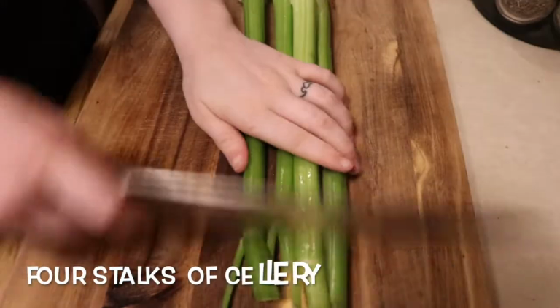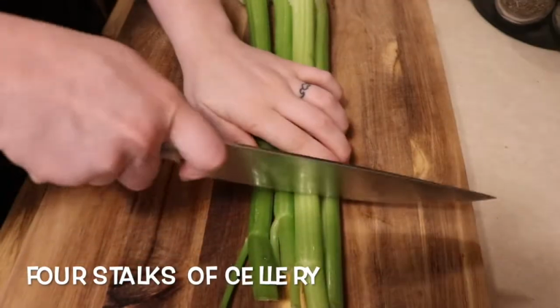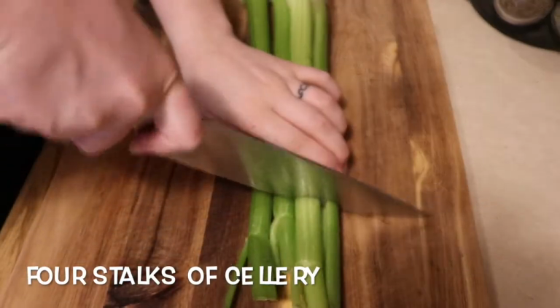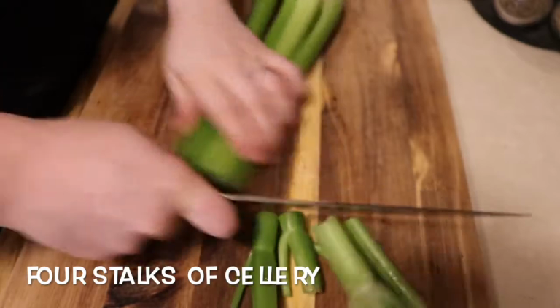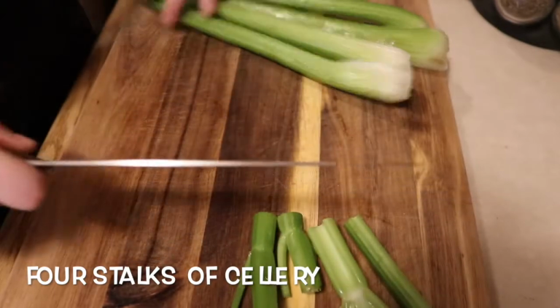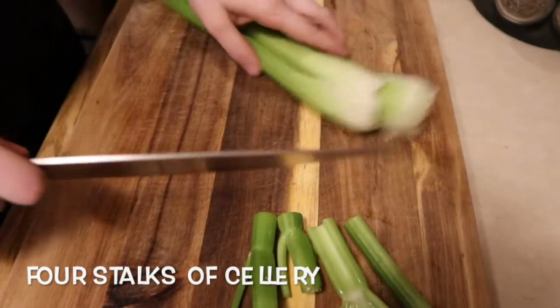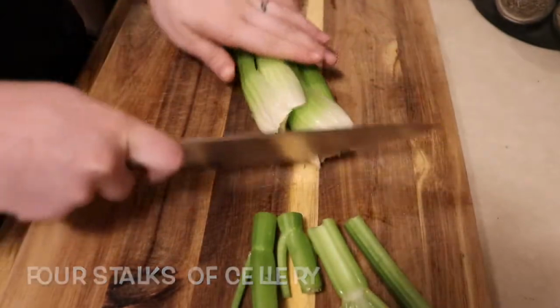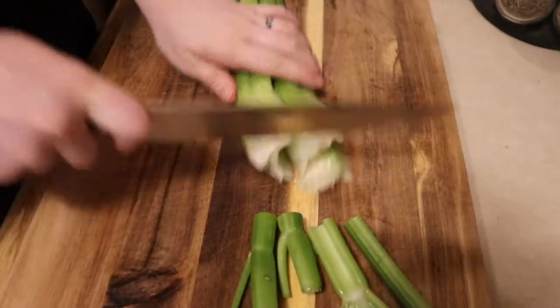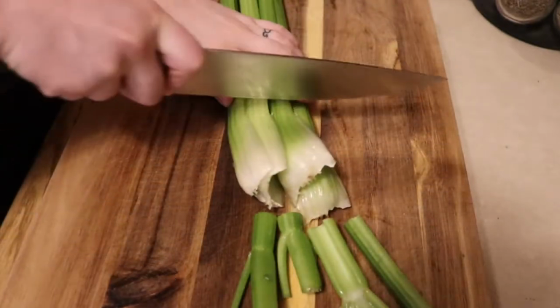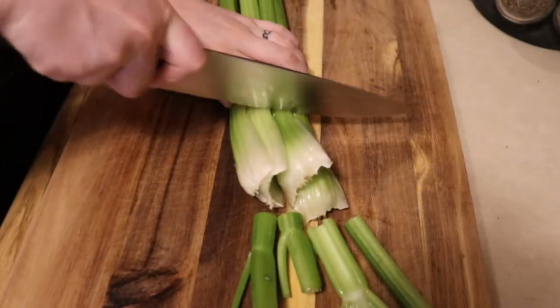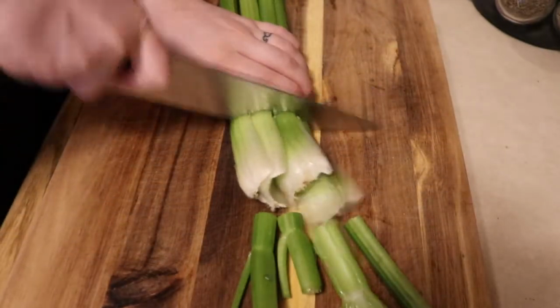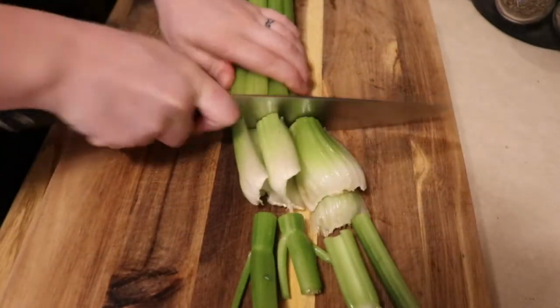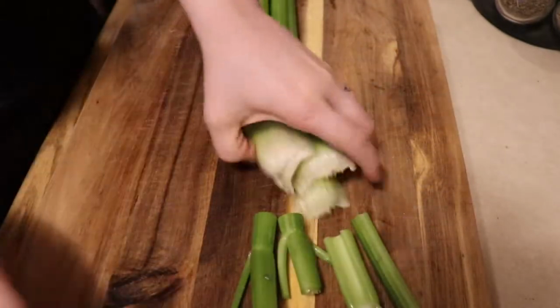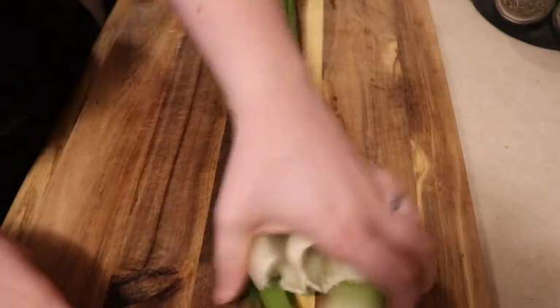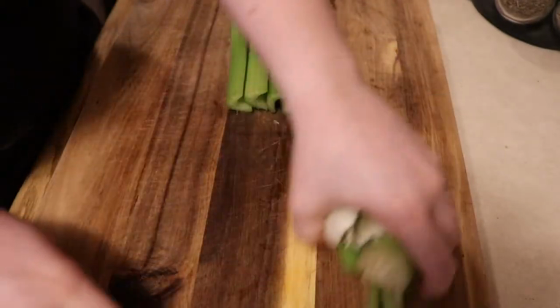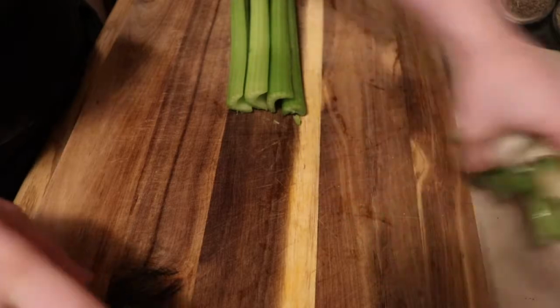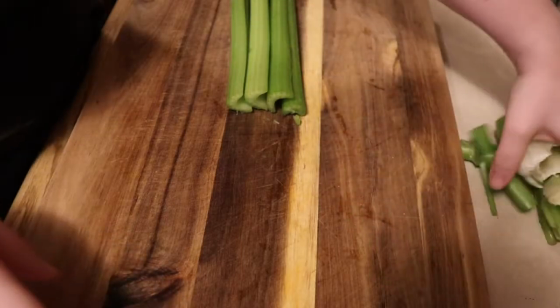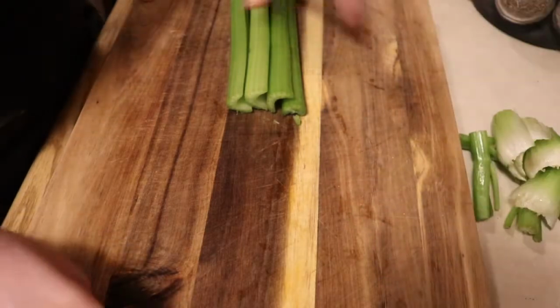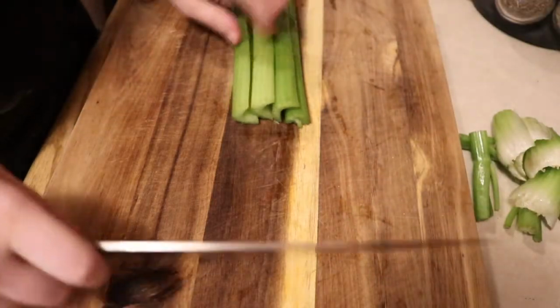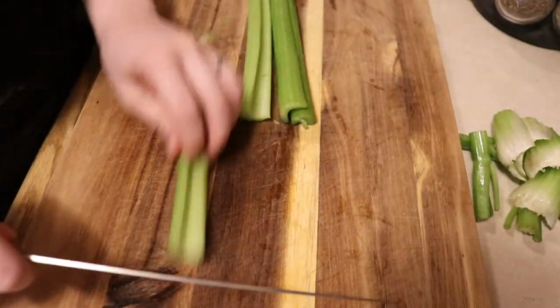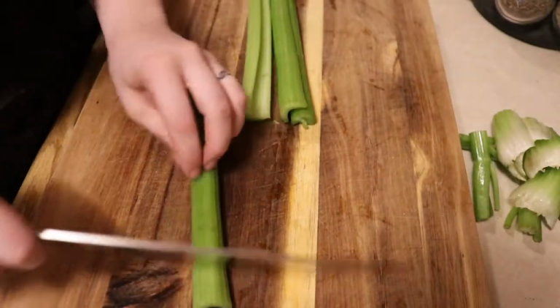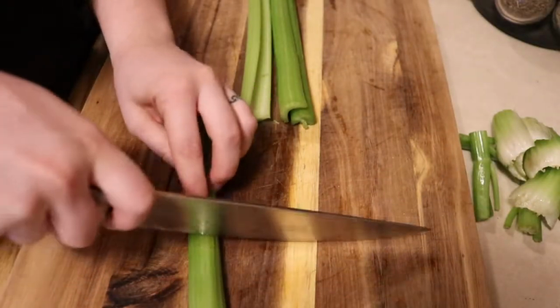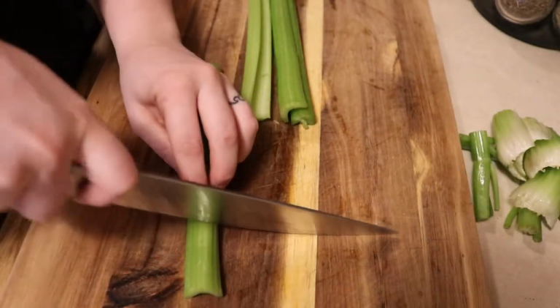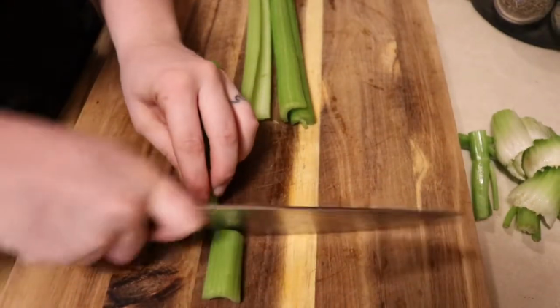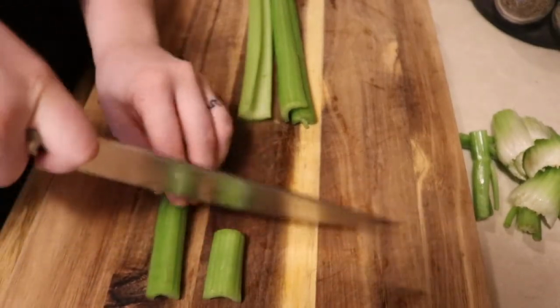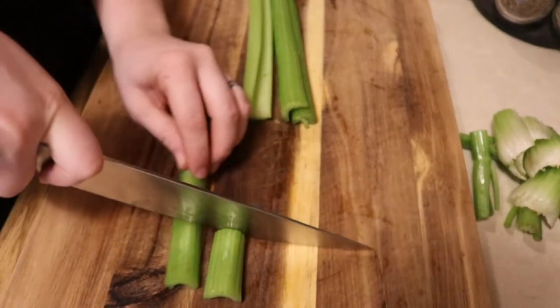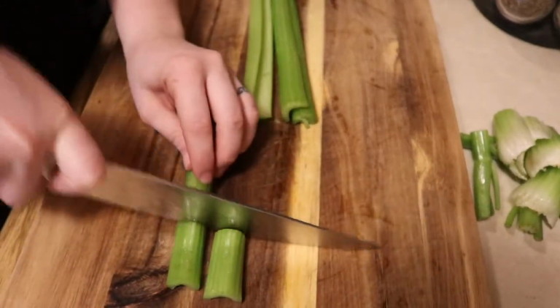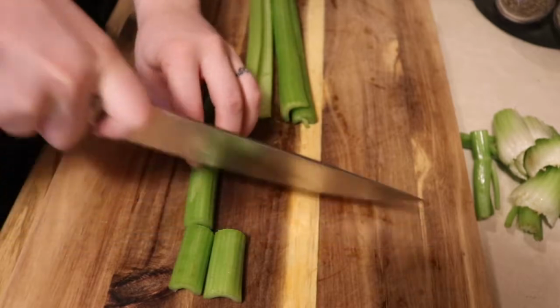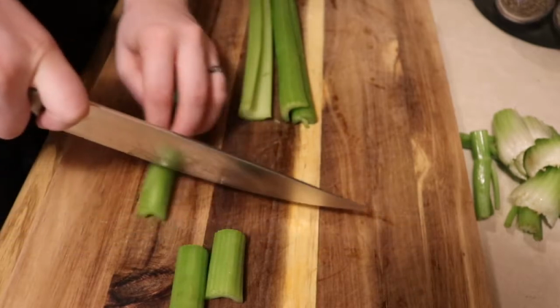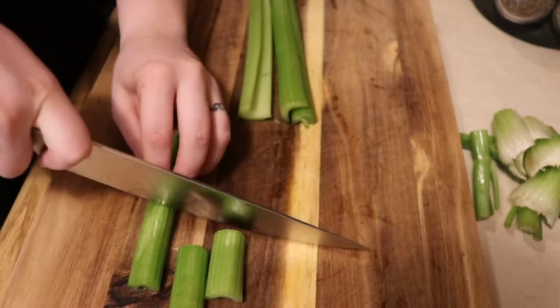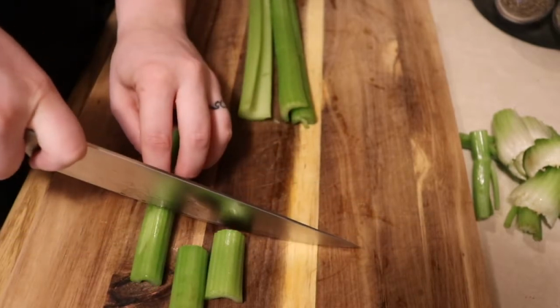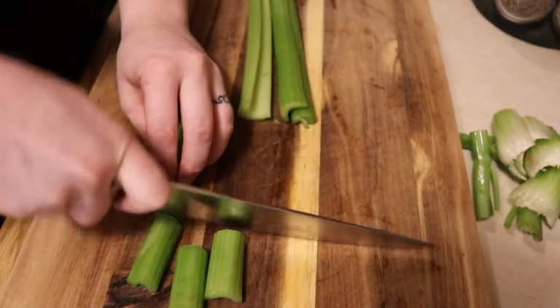Now we will cut four stalks of celery into about one inch pieces. You want your vegetables when you're braising to be in bigger chunks, since we will be braising for two hours — you don't want your vegetables to turn to mush.